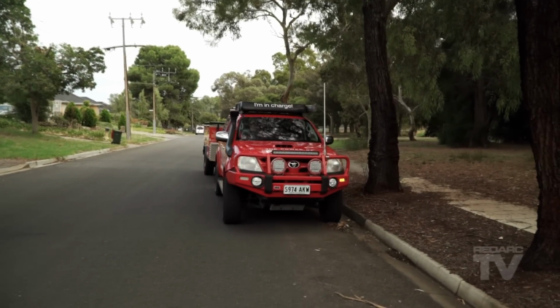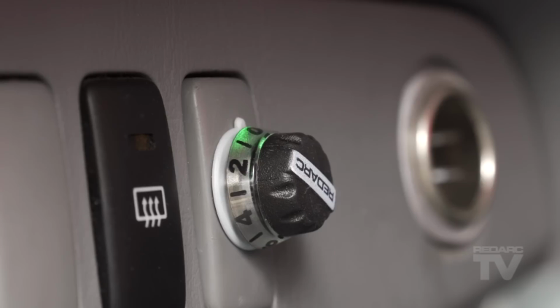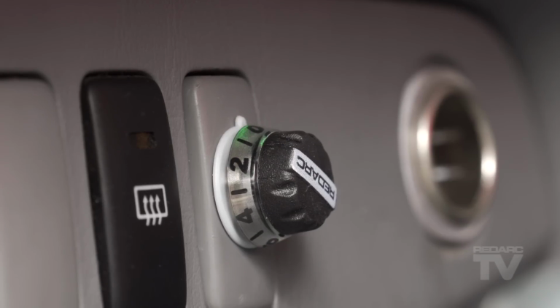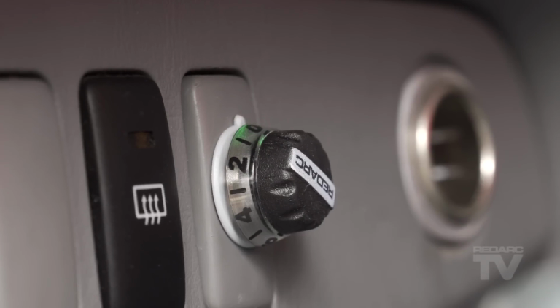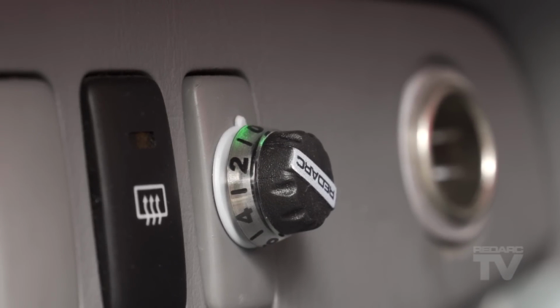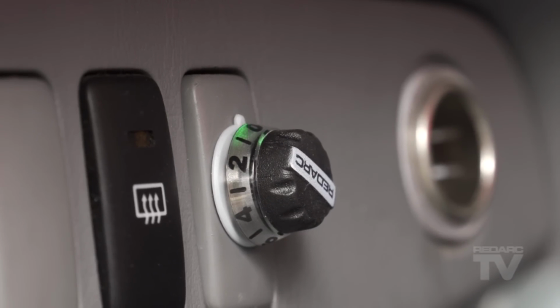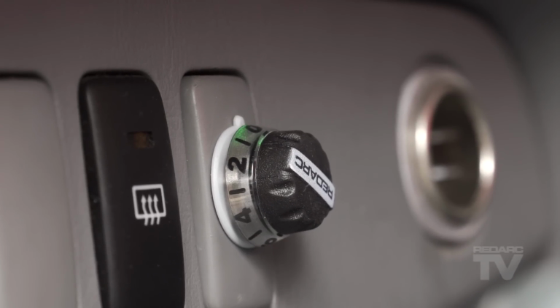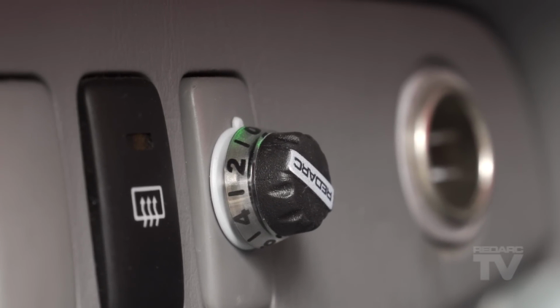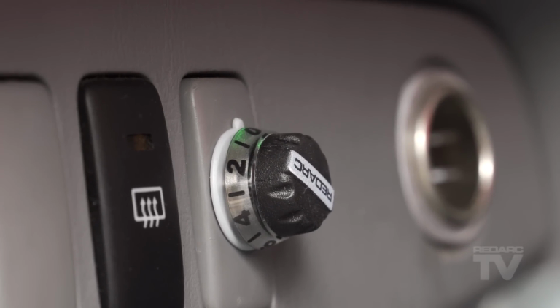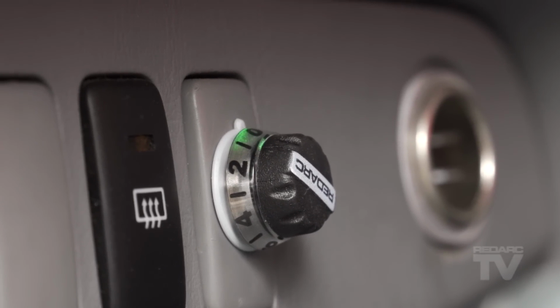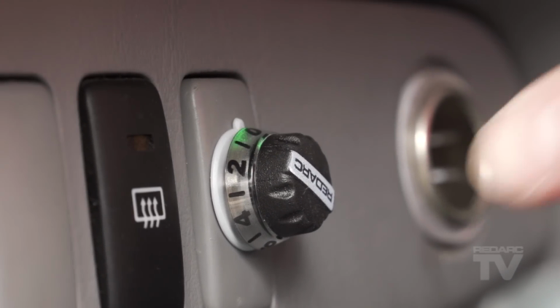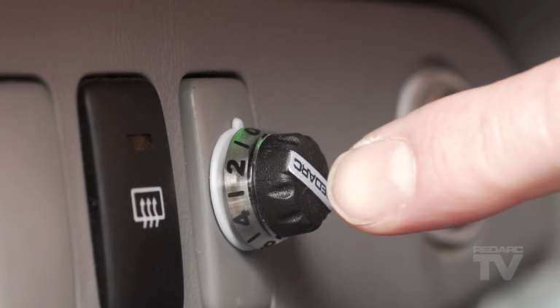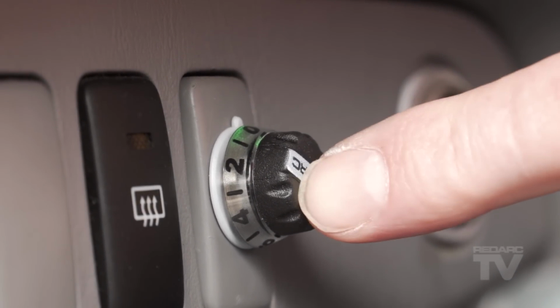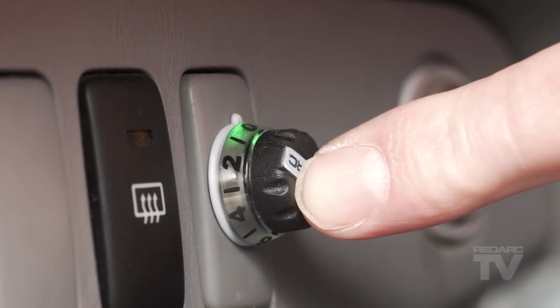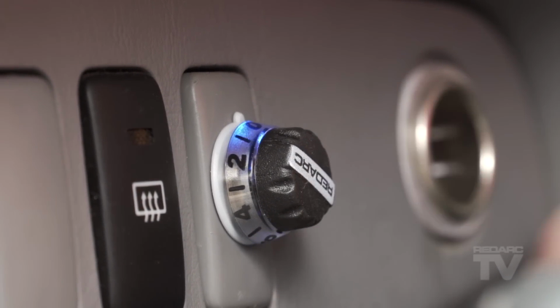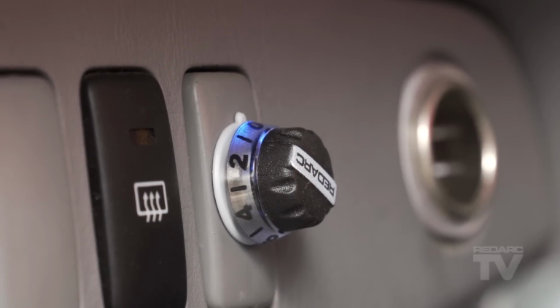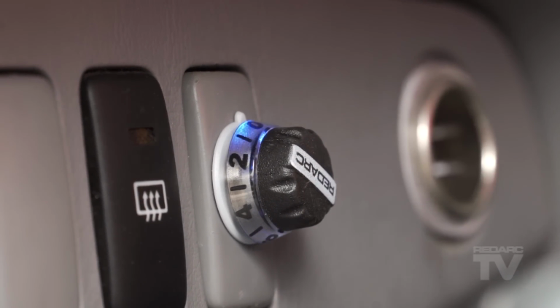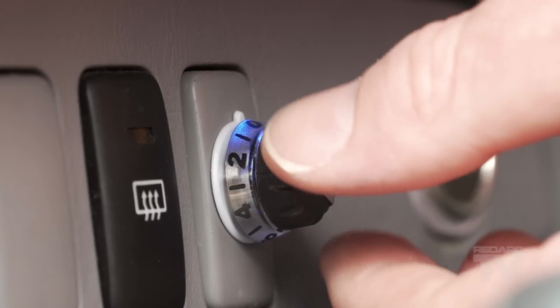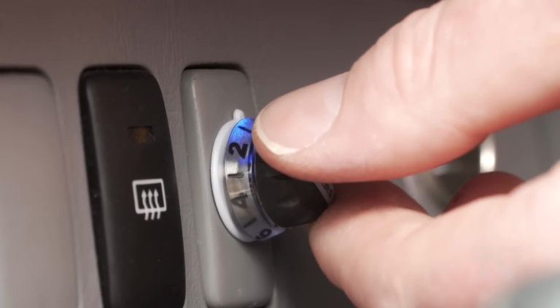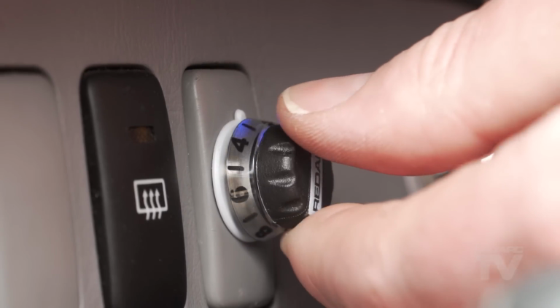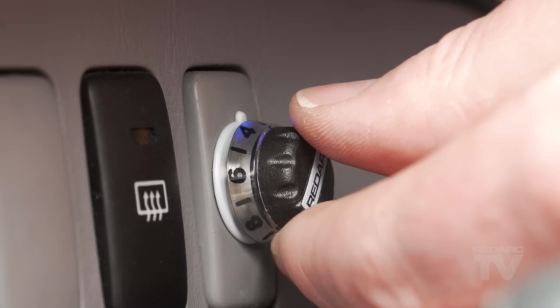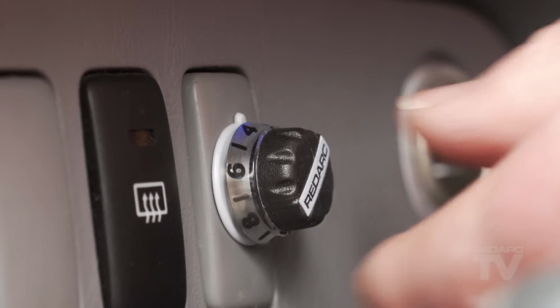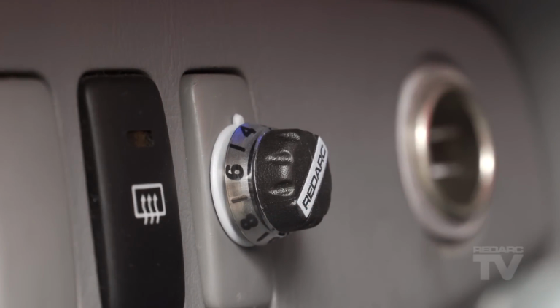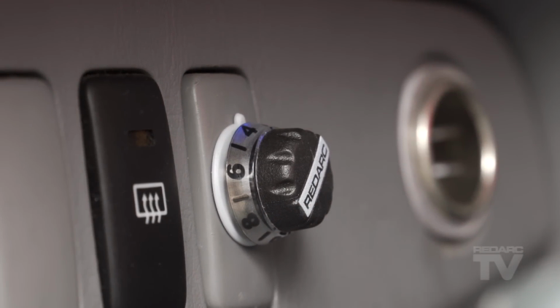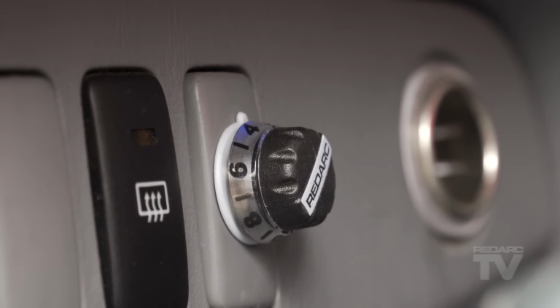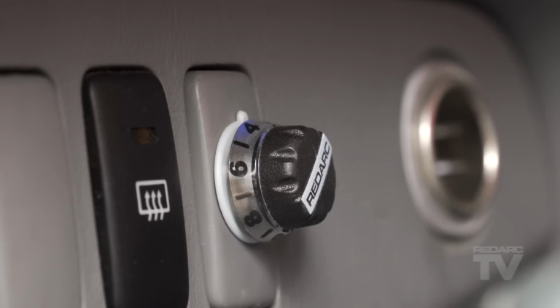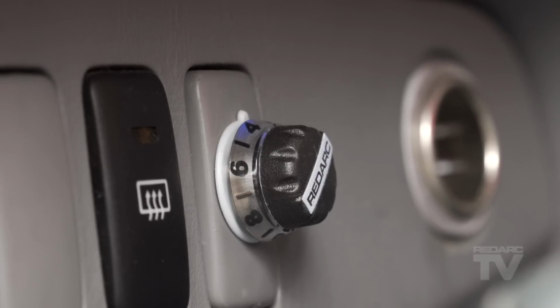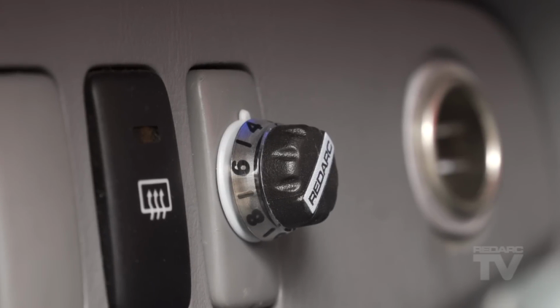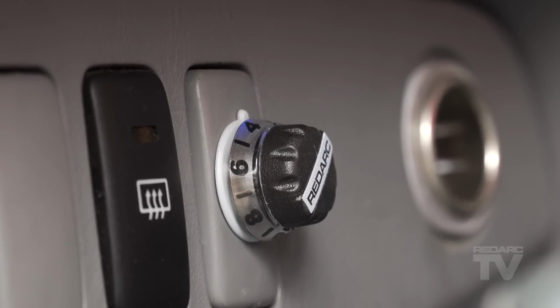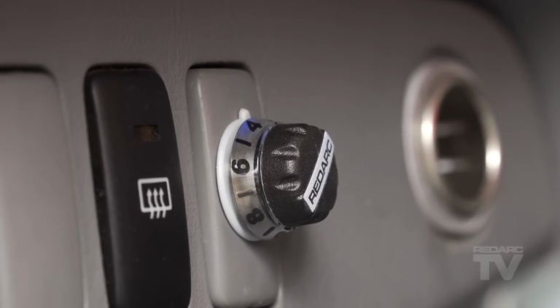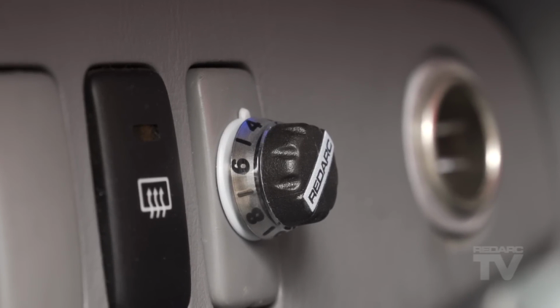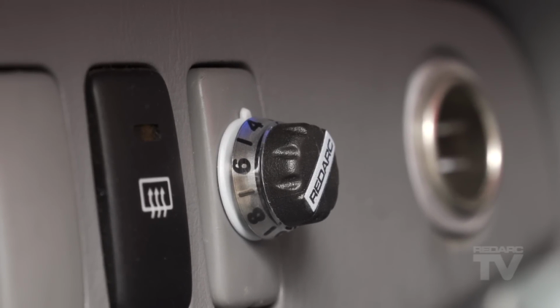Like its predecessor, the TowPro Elite offers selectable automatic or user-controlled trailer braking modes, allowing the user to choose the braking style depending on the road or terrain conditions, vehicle type, or driver preference.